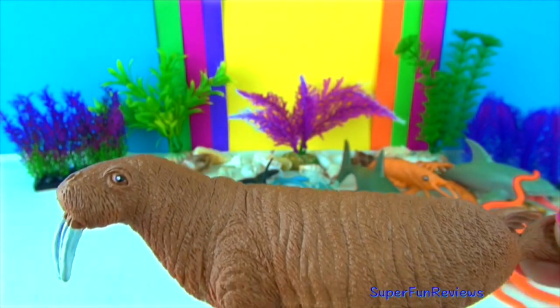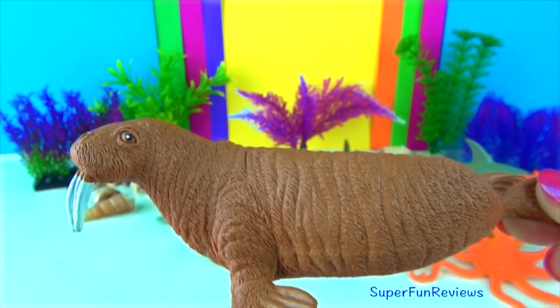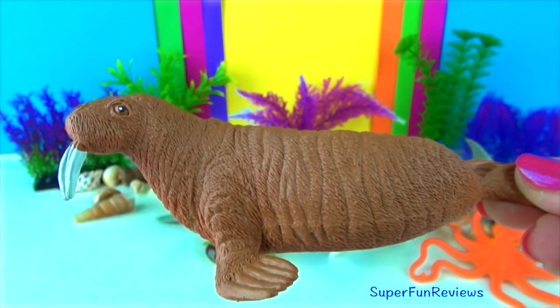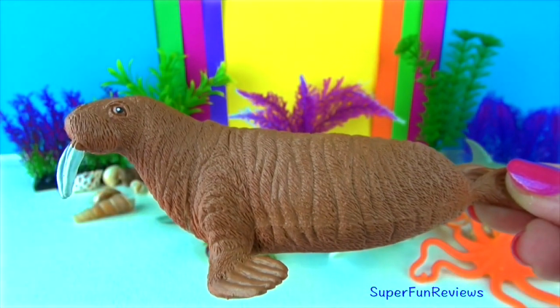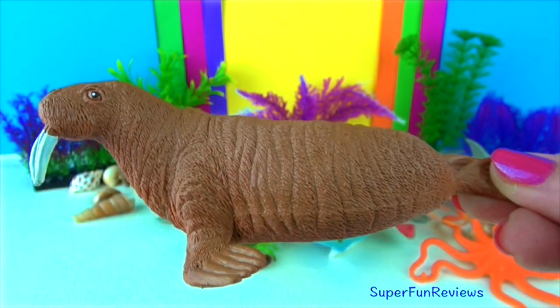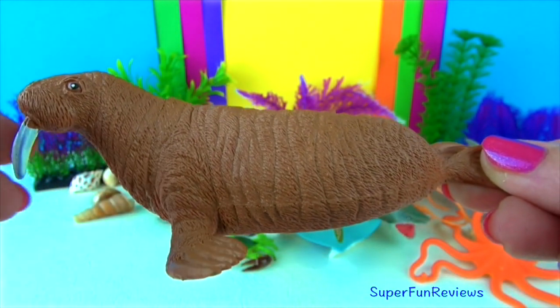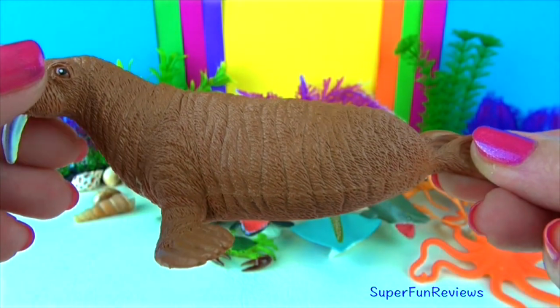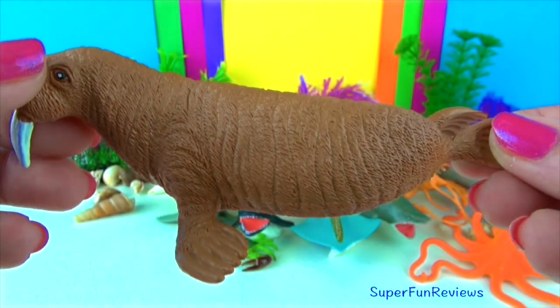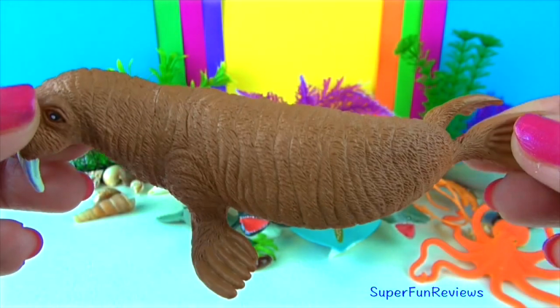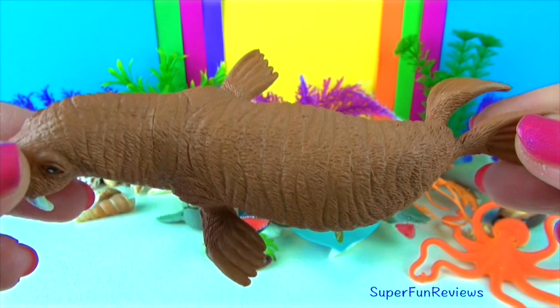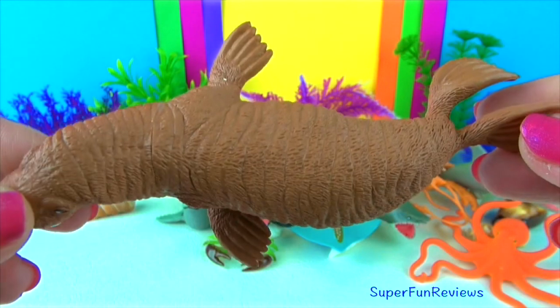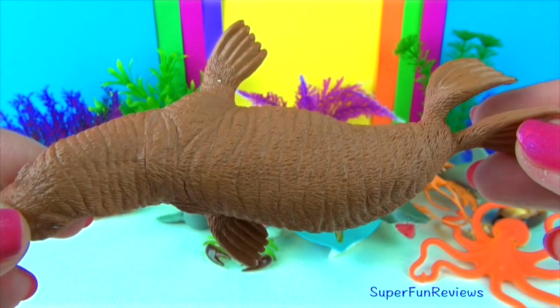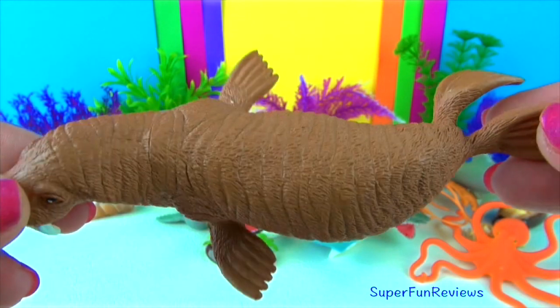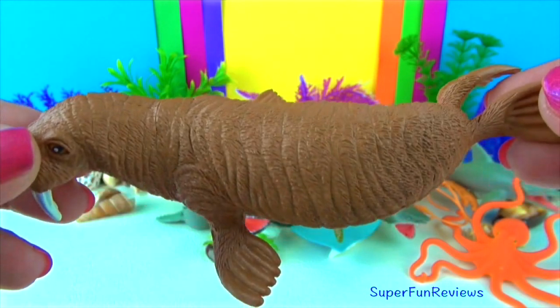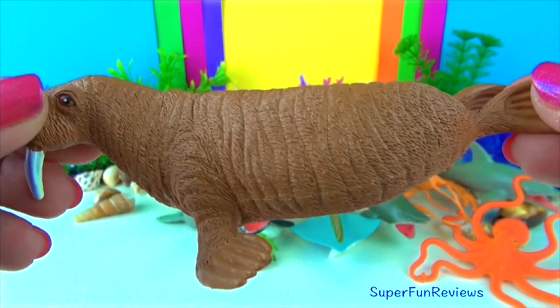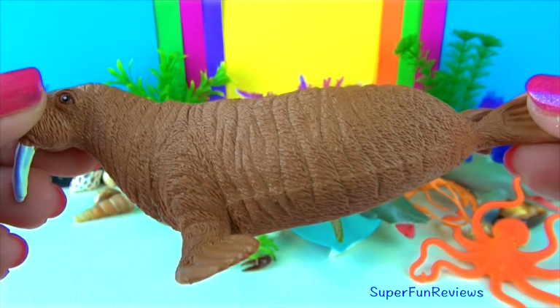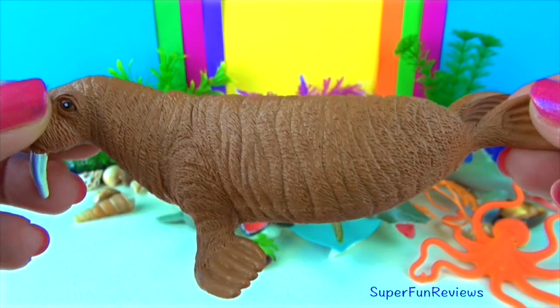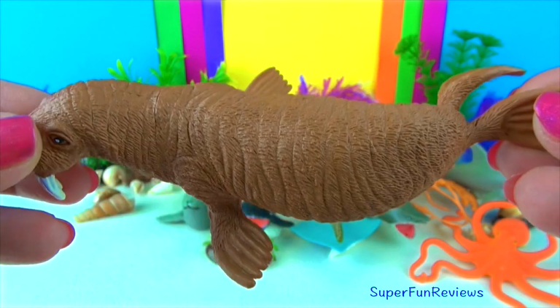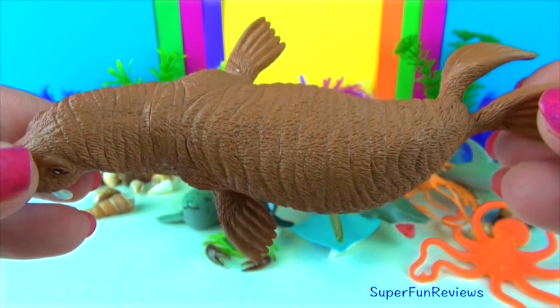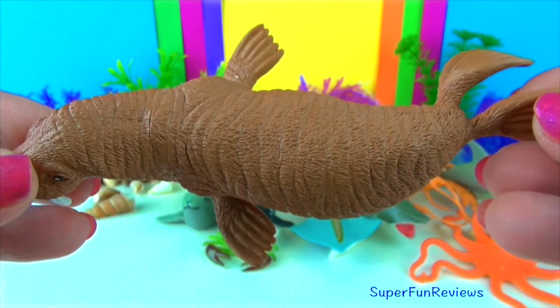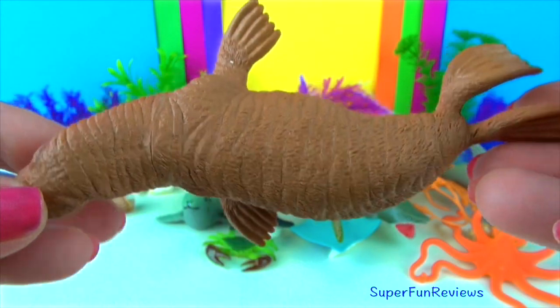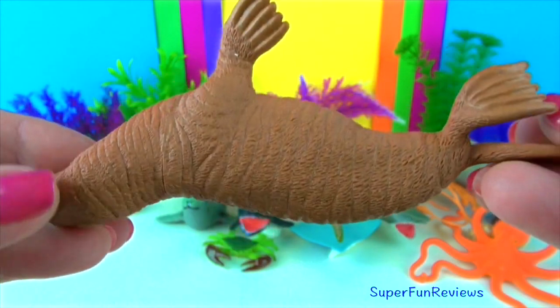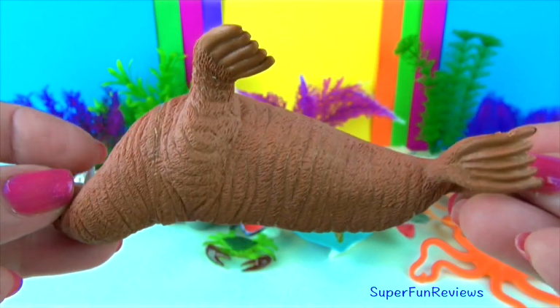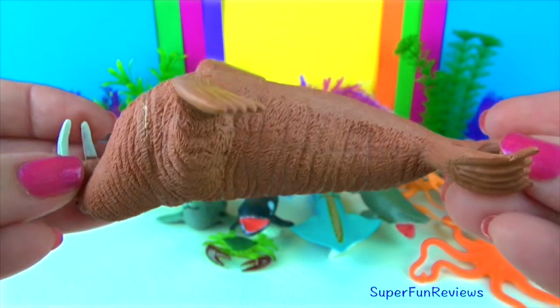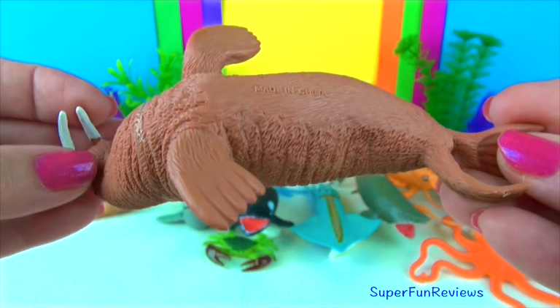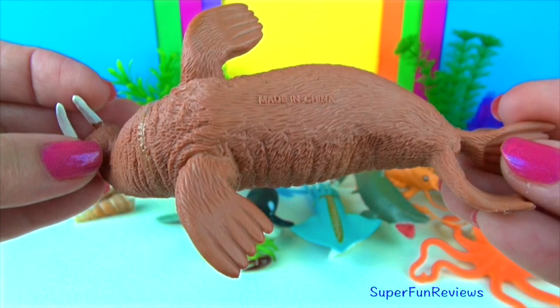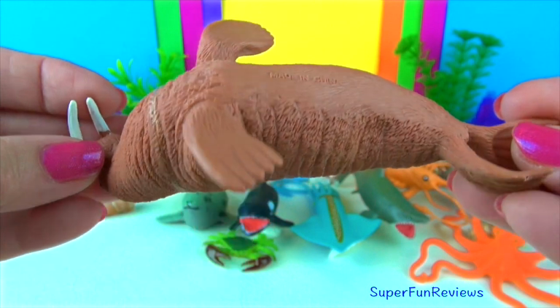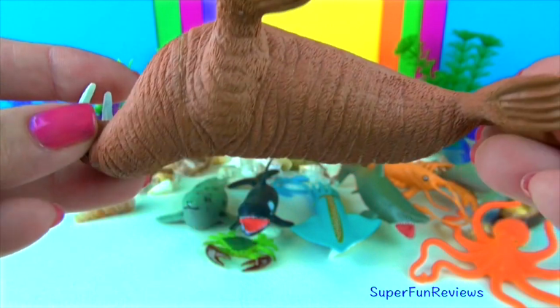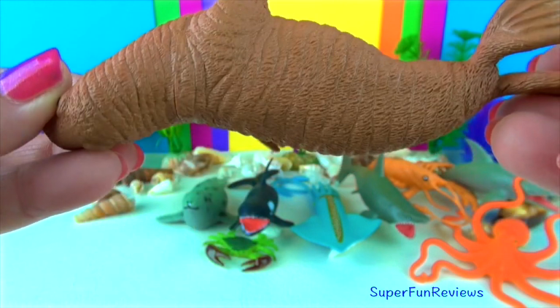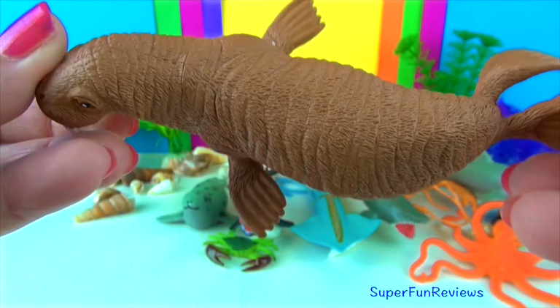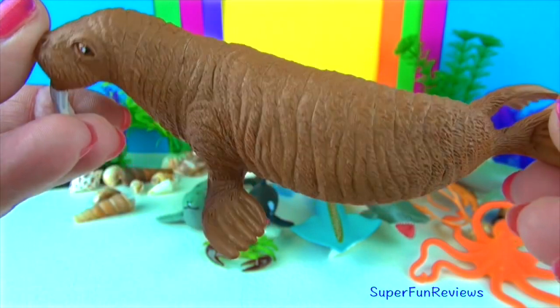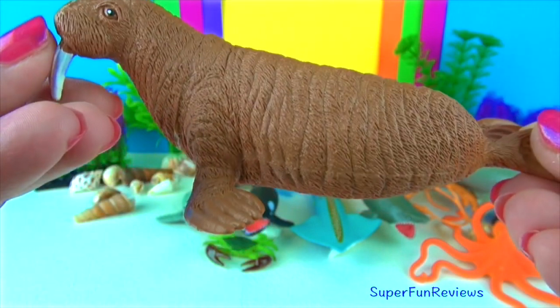The walrus. Walruses are bigger than most seals and both males and females develop tusks. The tusks are actually long sharp teeth that can grow to three feet long.